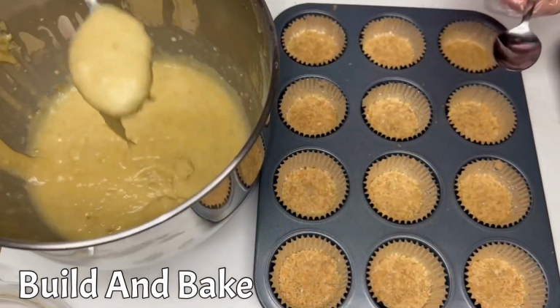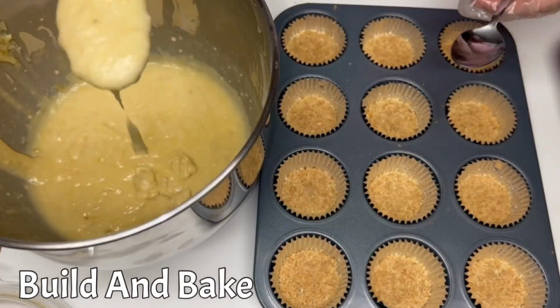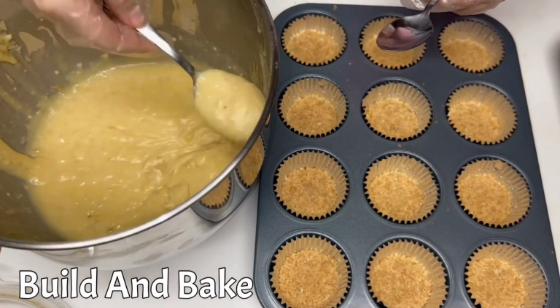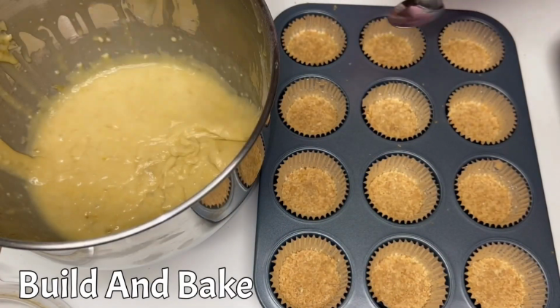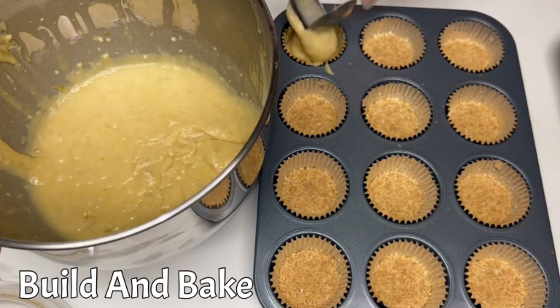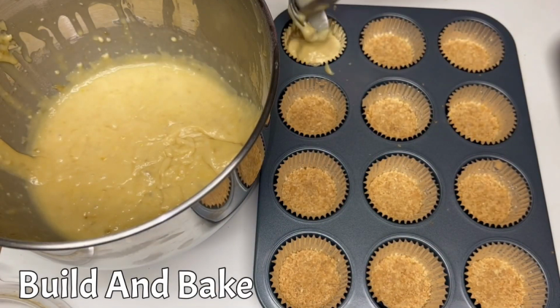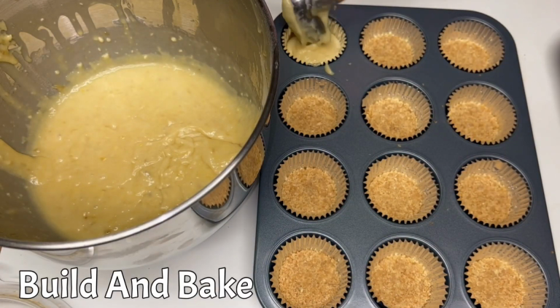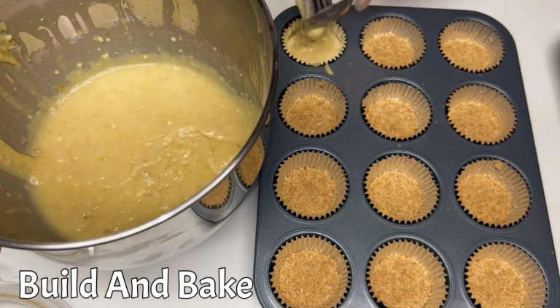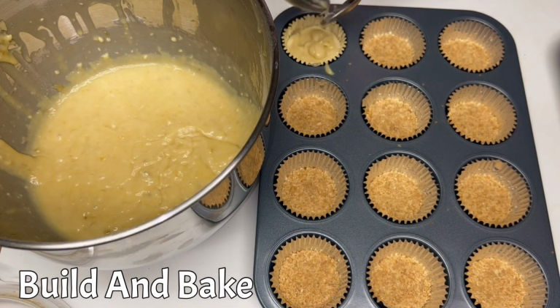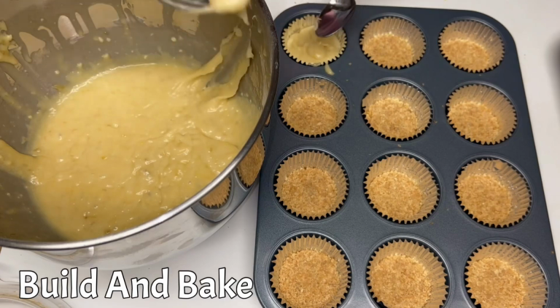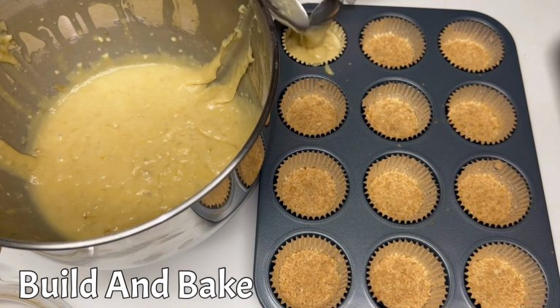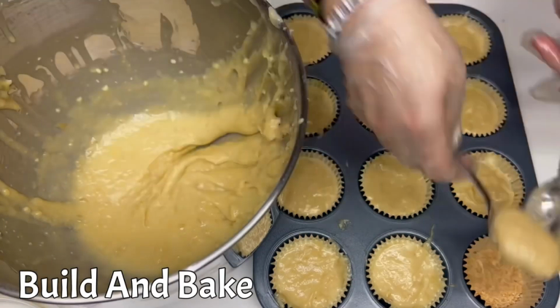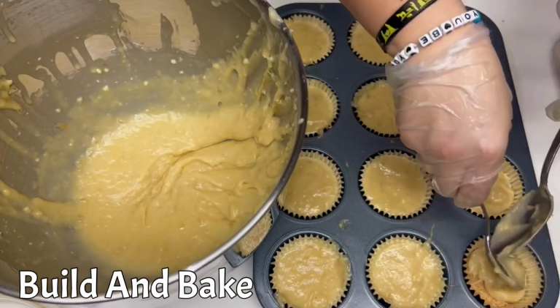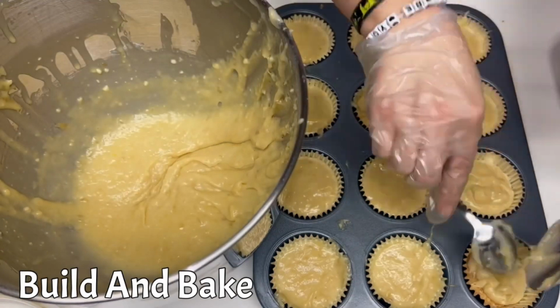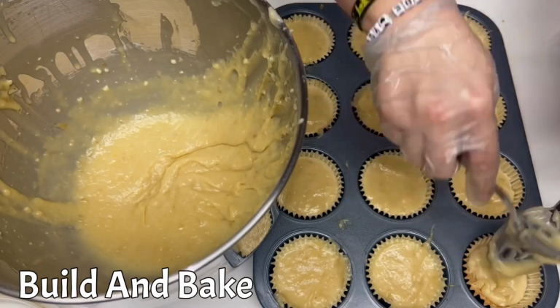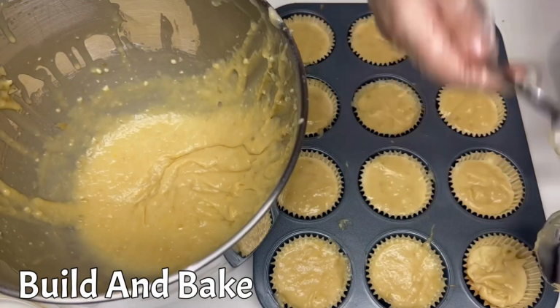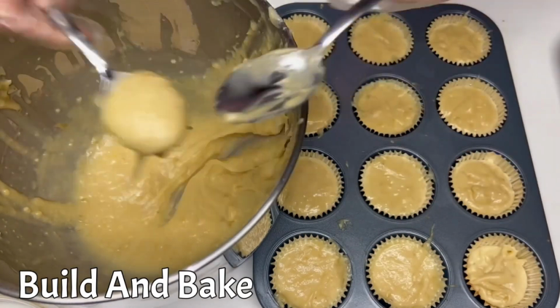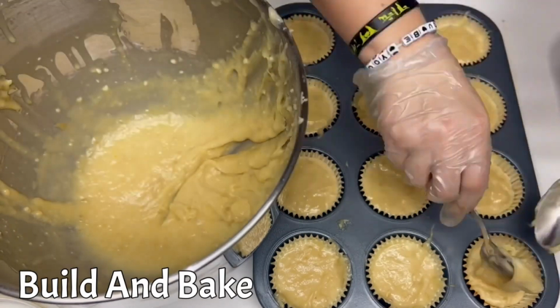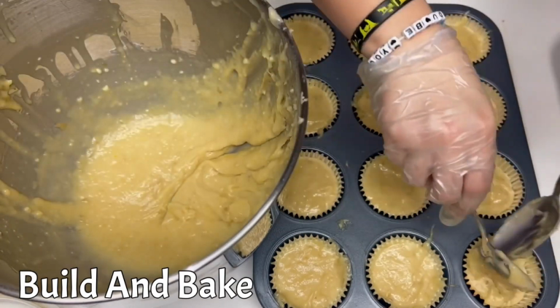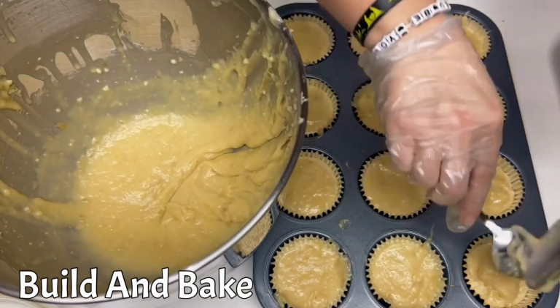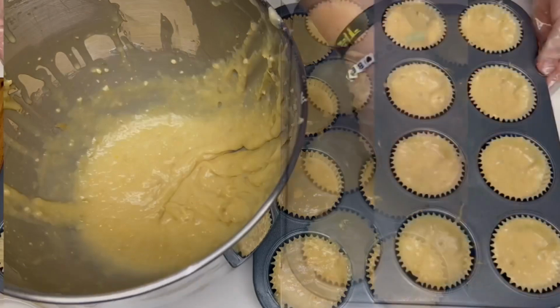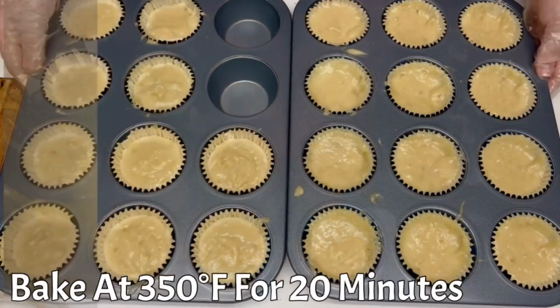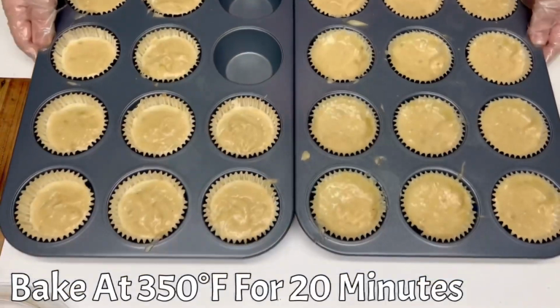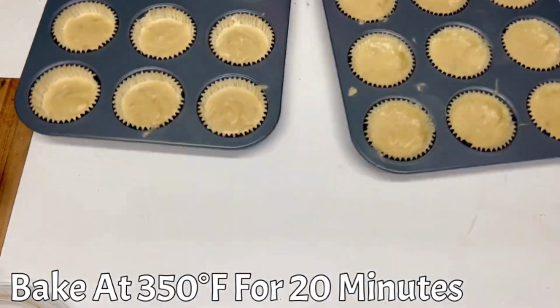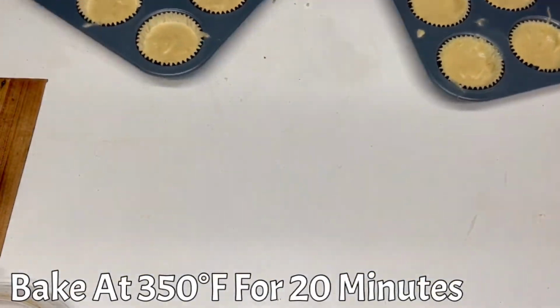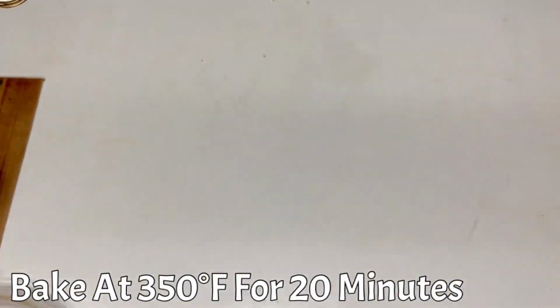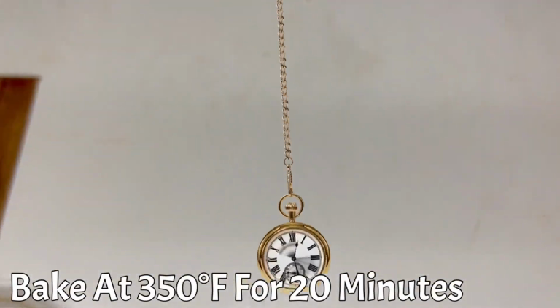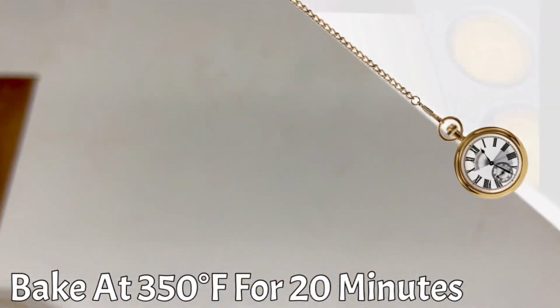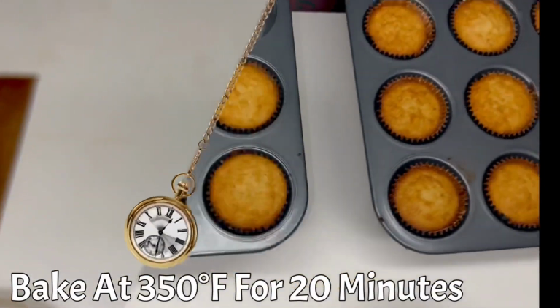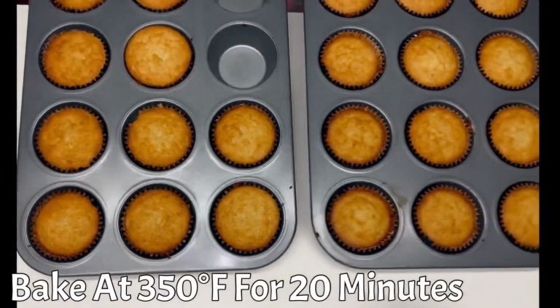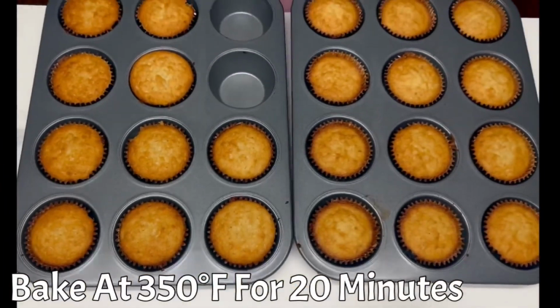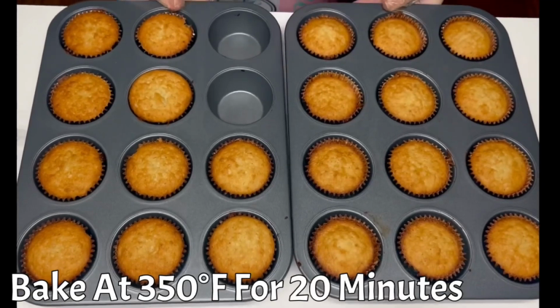Fill each cupcake liner to three quarters of the way full. Bake at 350 degrees Fahrenheit for 20 minutes. Take them out of the oven and let them cool completely.